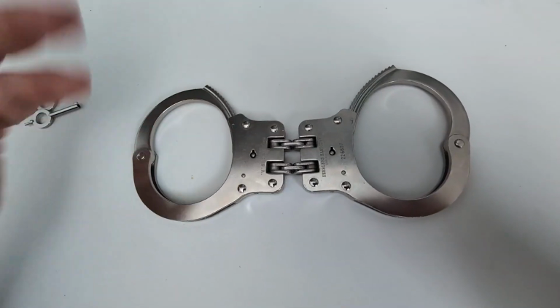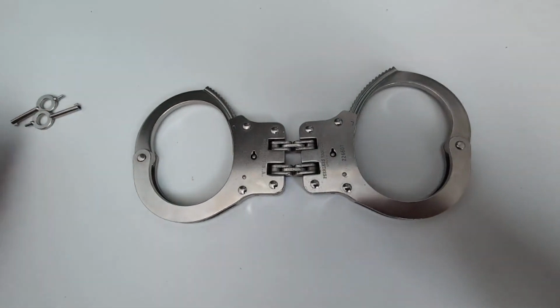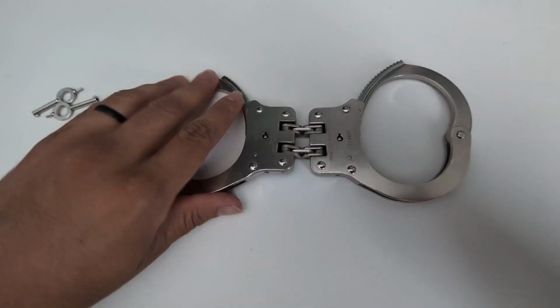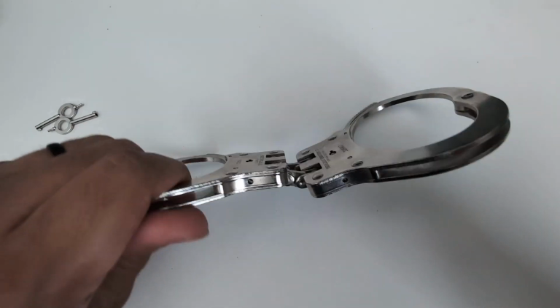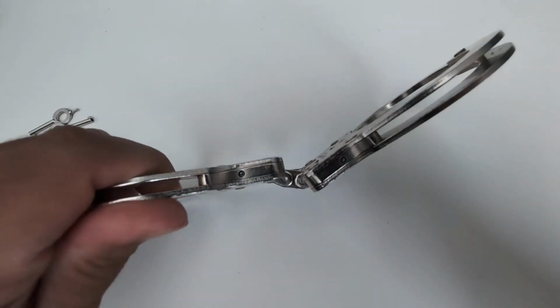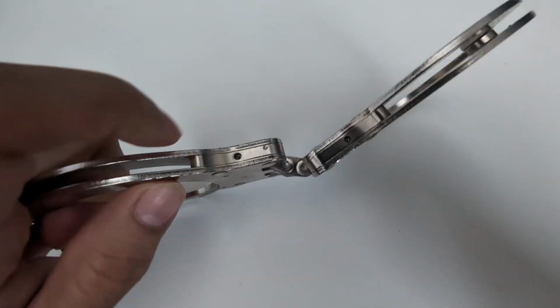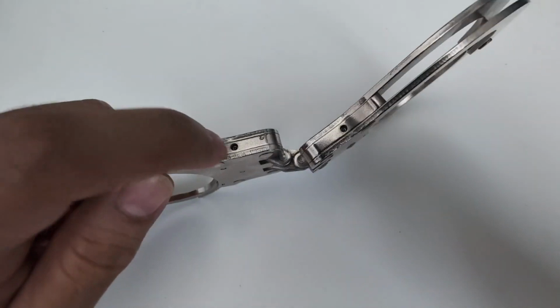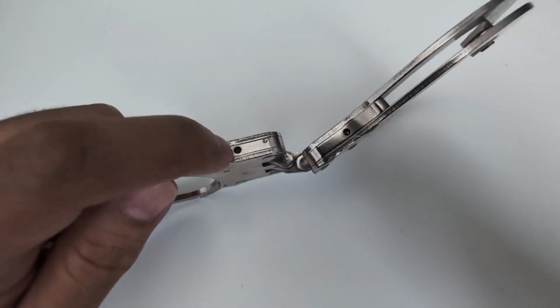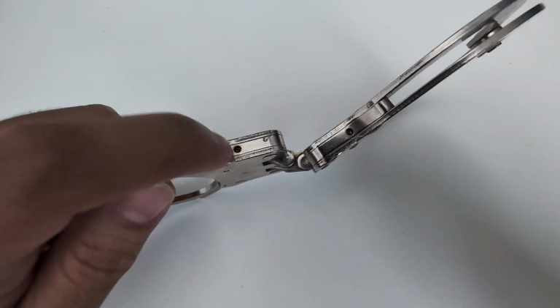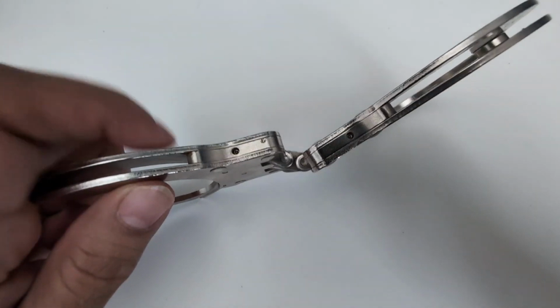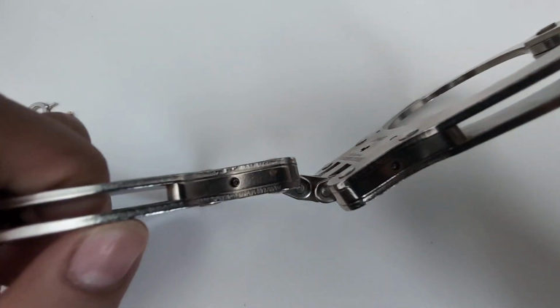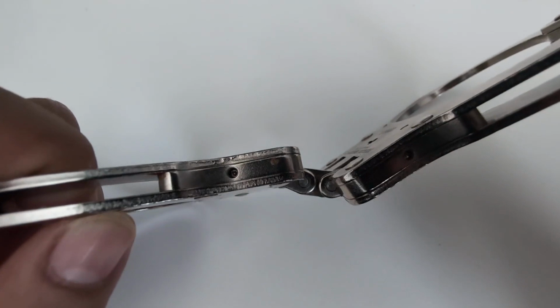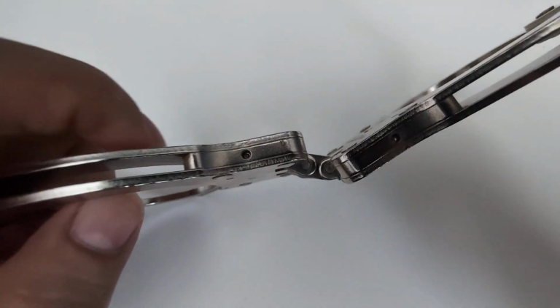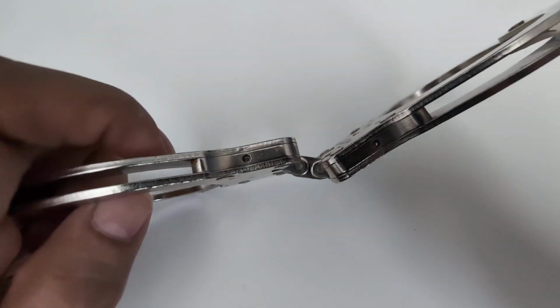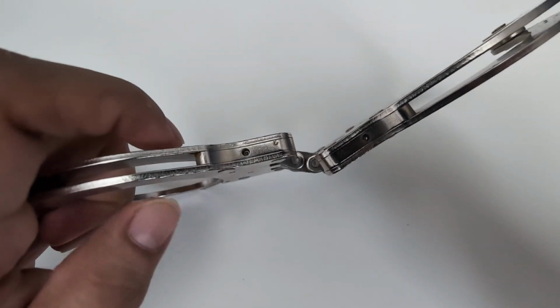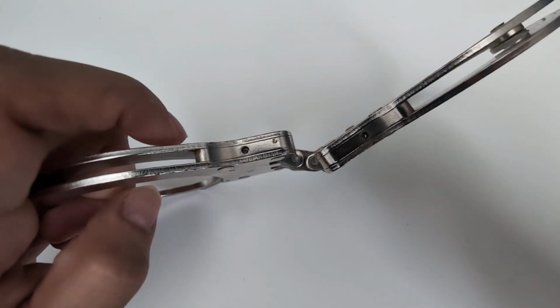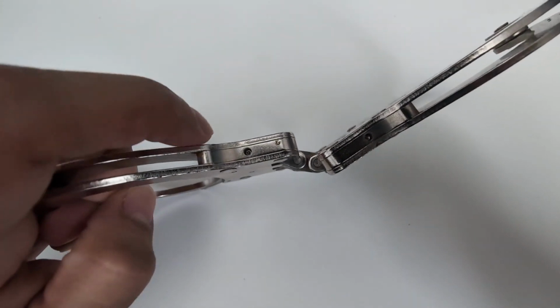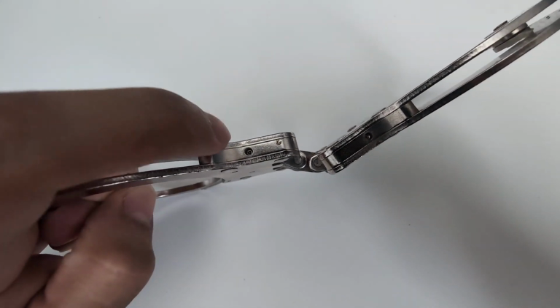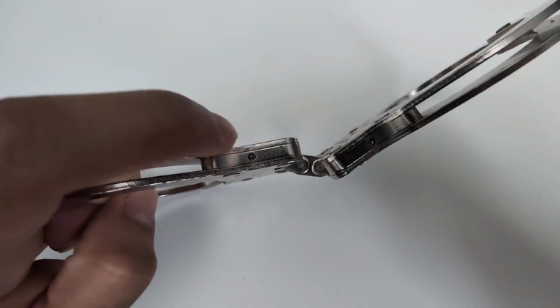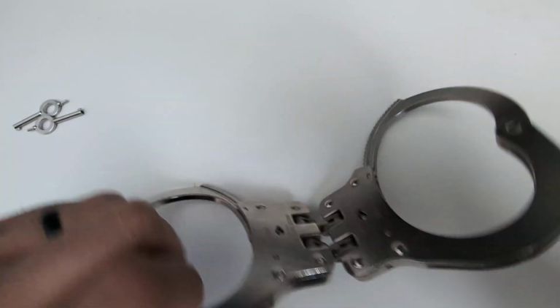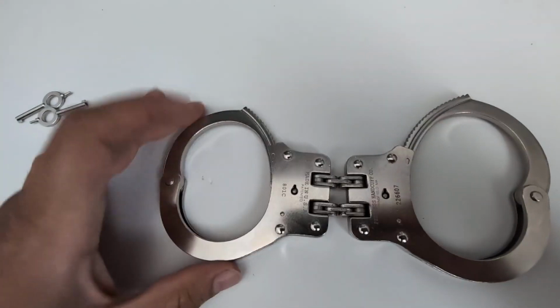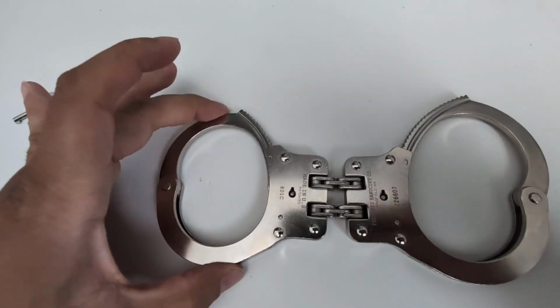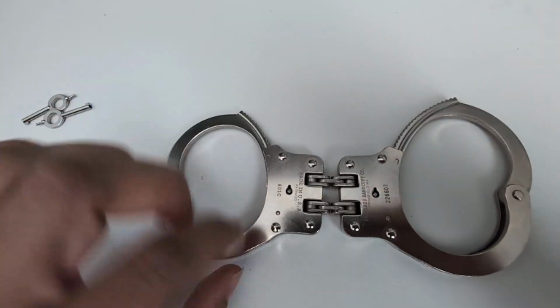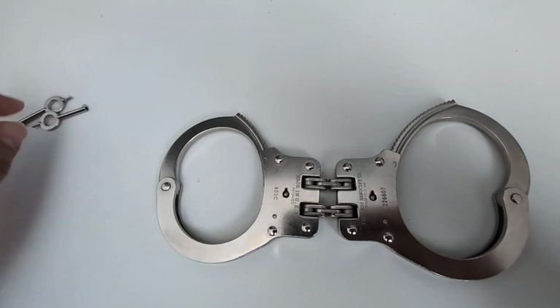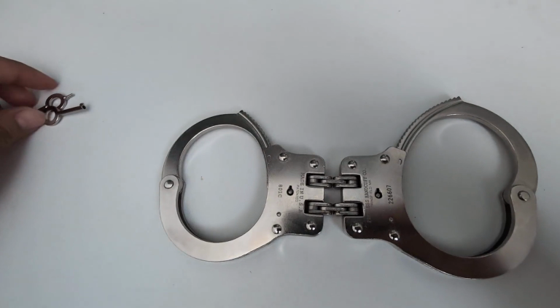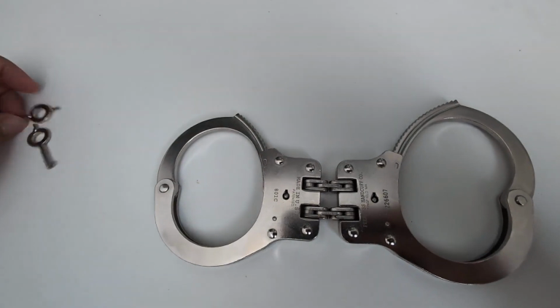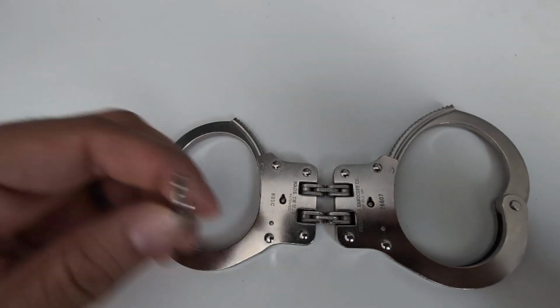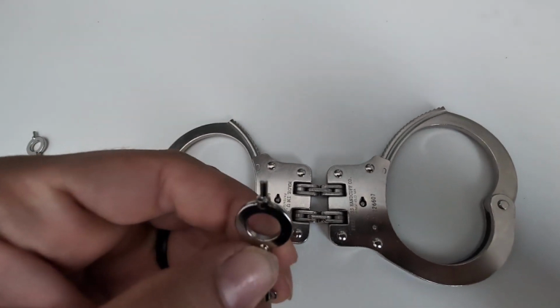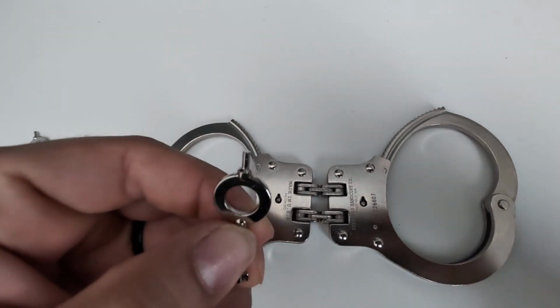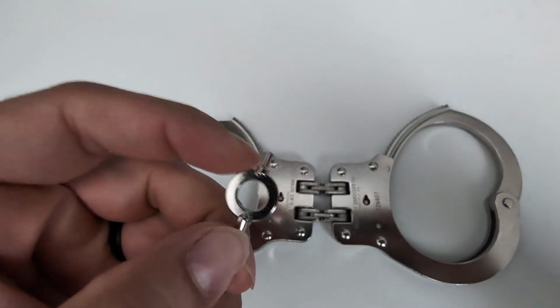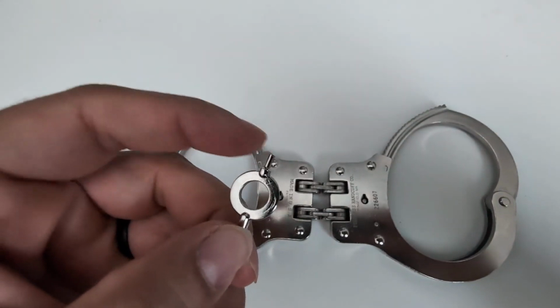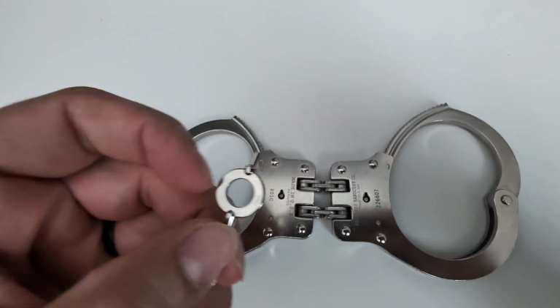Now let me show you guys the double lock mechanism. You're going to have that little button right there. So if you do want to double lock so it doesn't move, you just go ahead and do that with this little part right there.